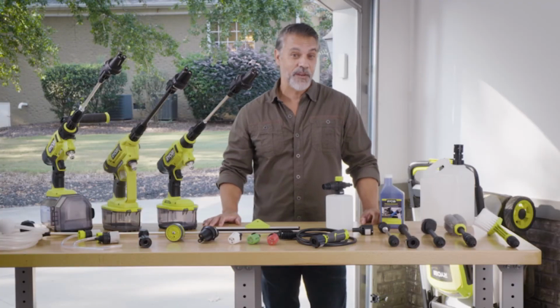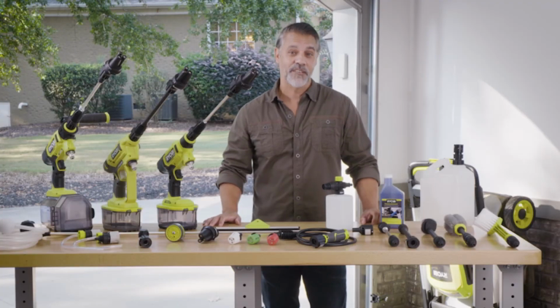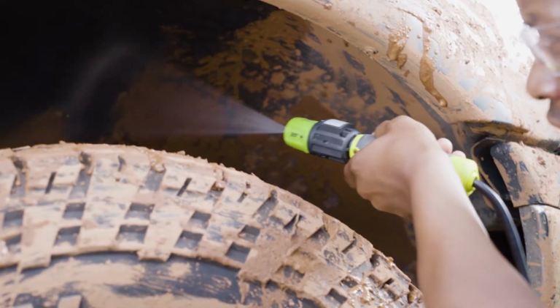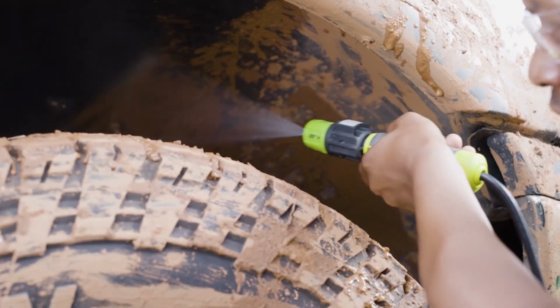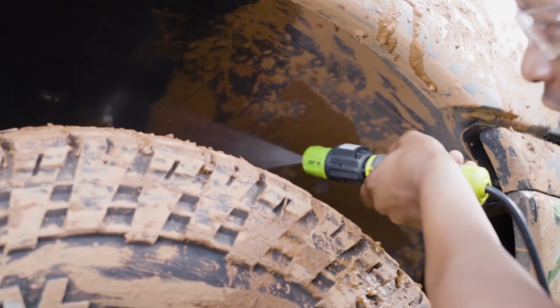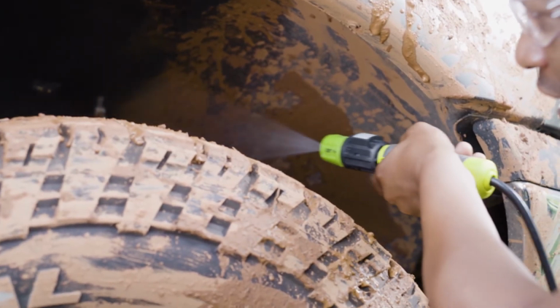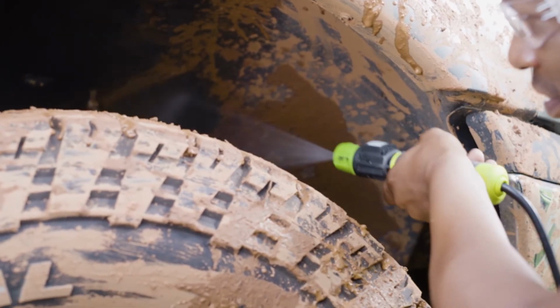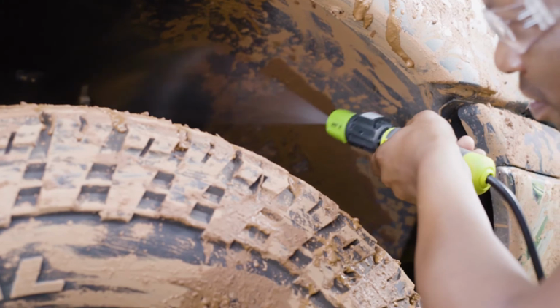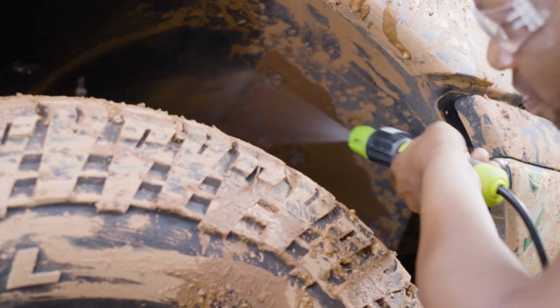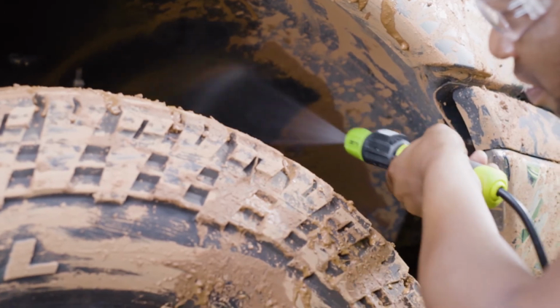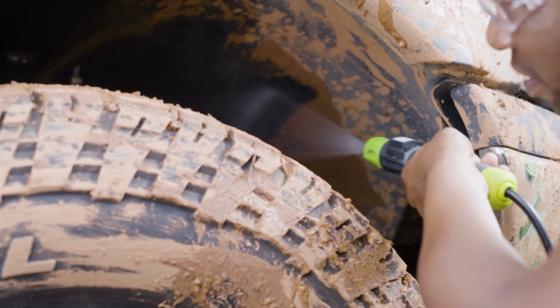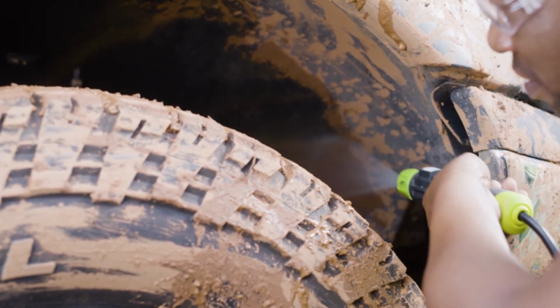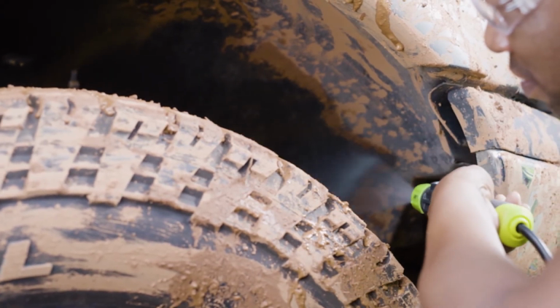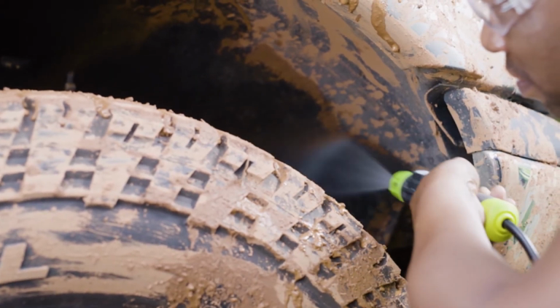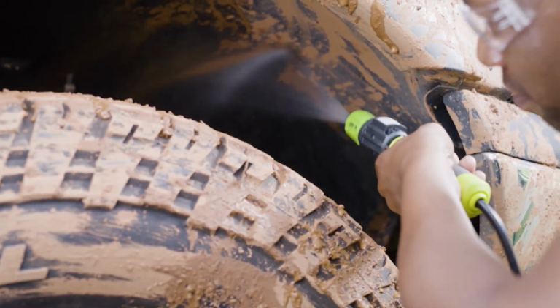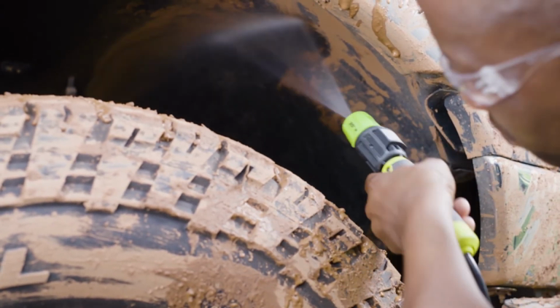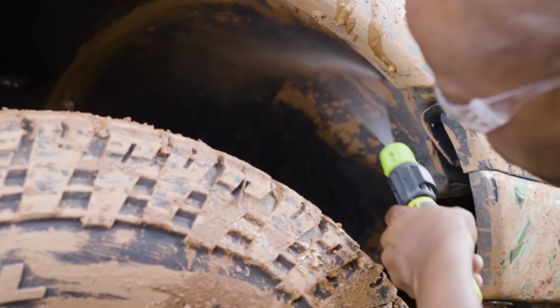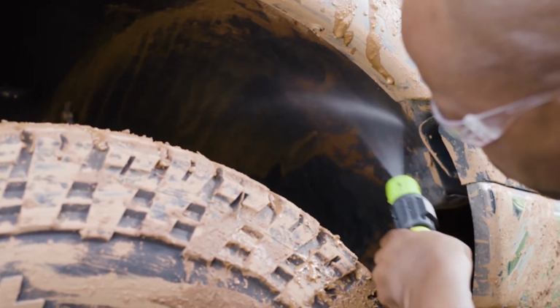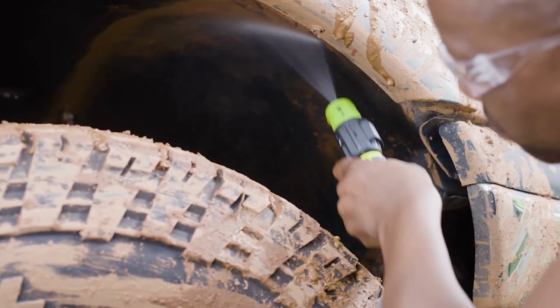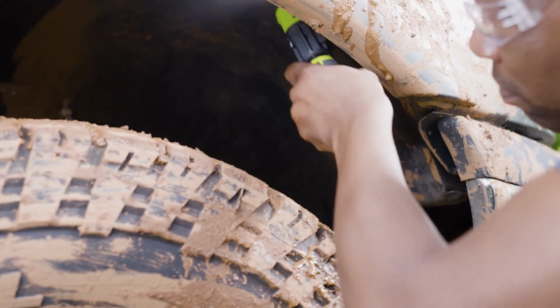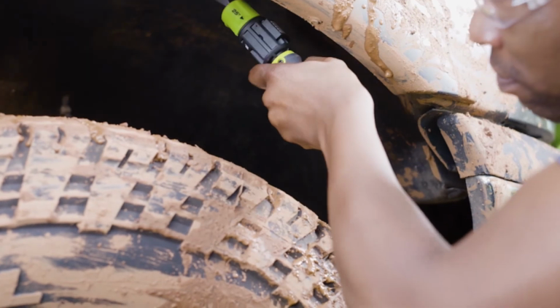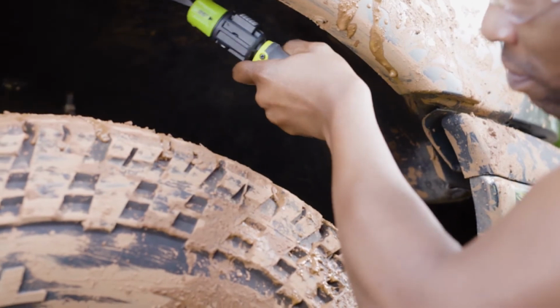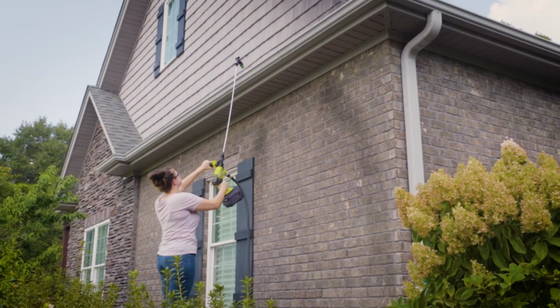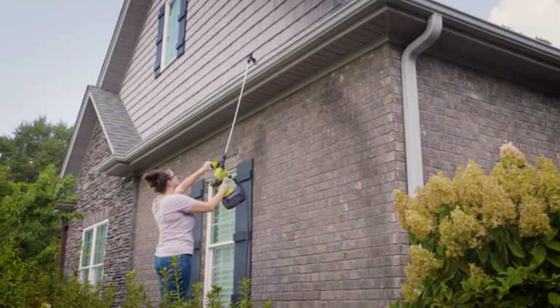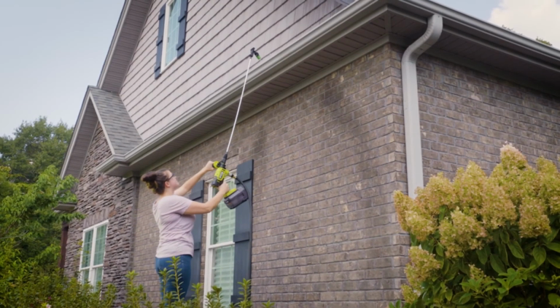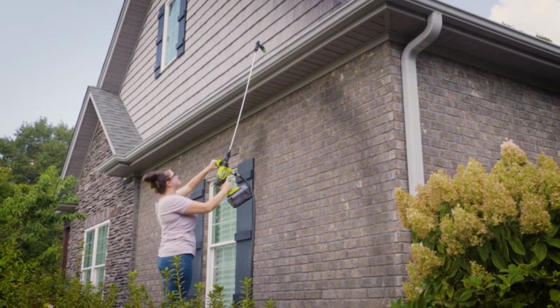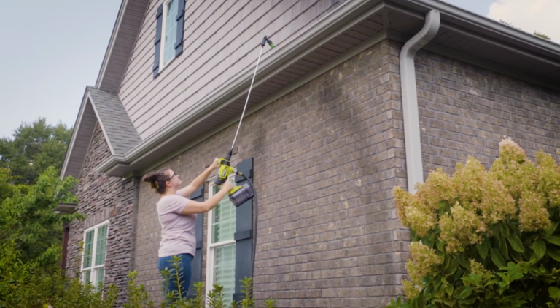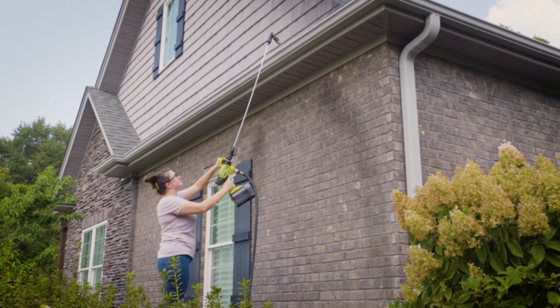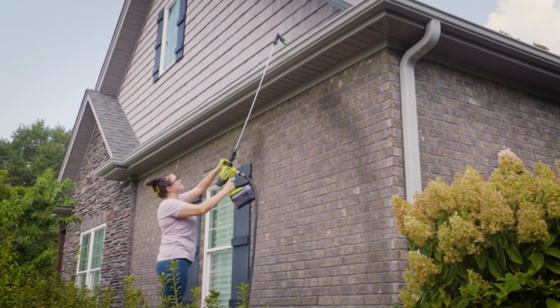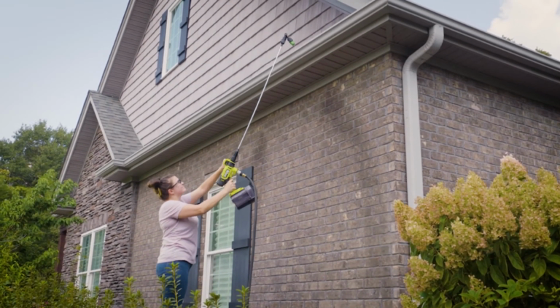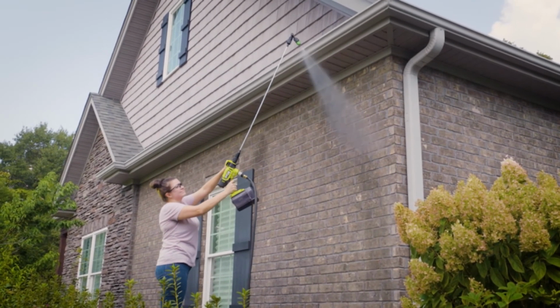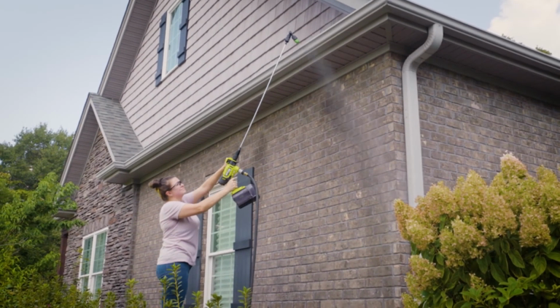Who knew EZCLEAN products would make household chores and unexpected cleanups so easy? Many EZCLEAN accessories can be paired together. Create the ultimate cleaning trifecta by pairing the flex wand with a 25-degree nozzle to make cleaning in tight spaces more accessible.